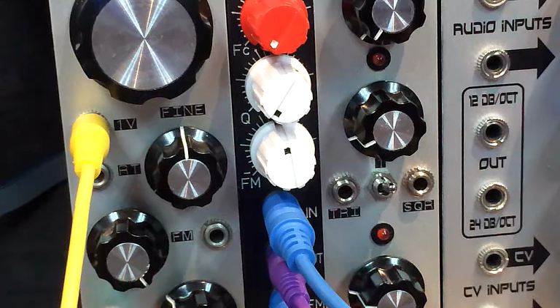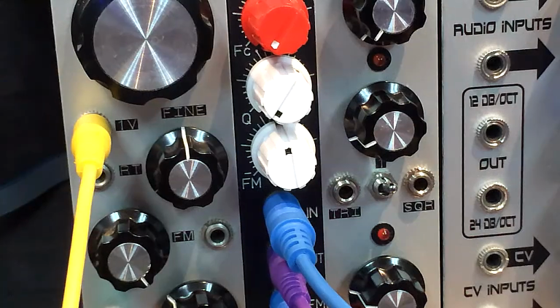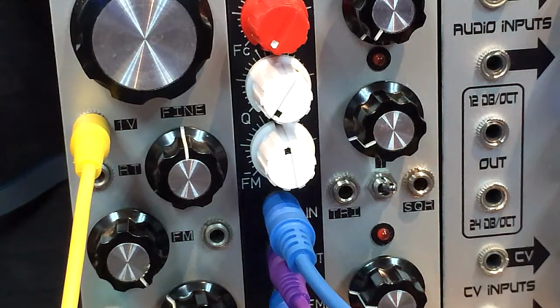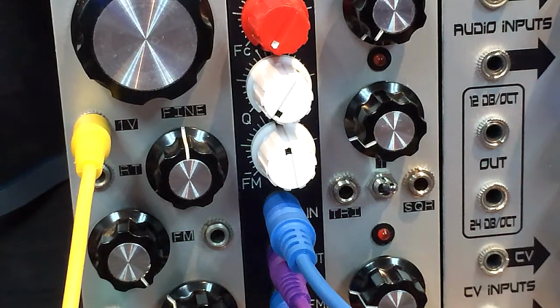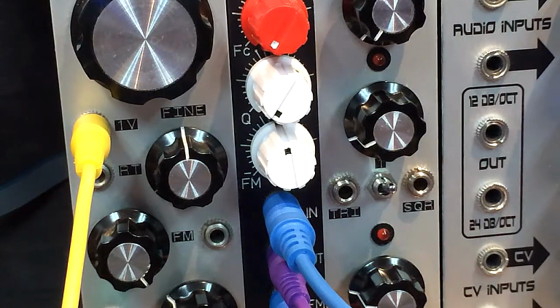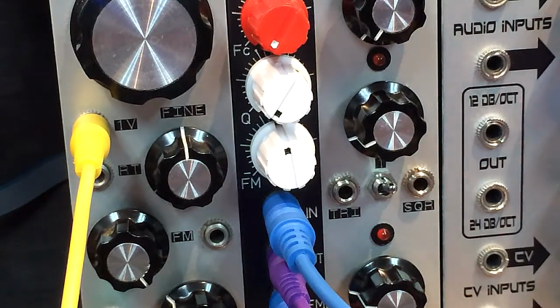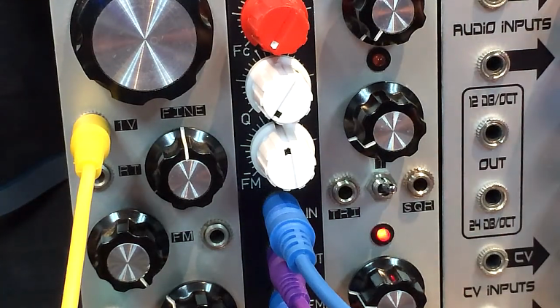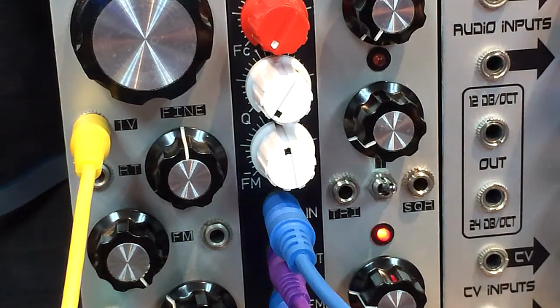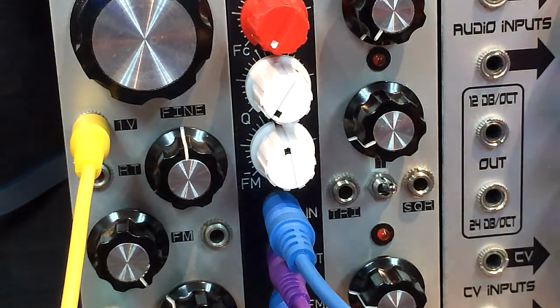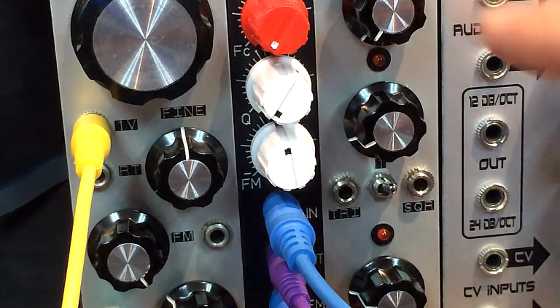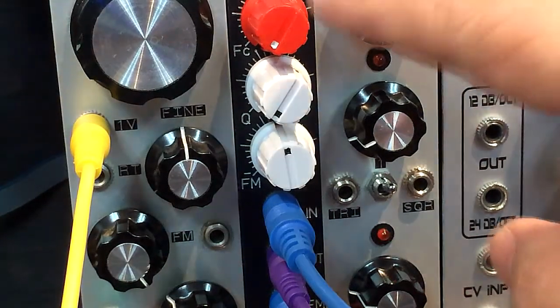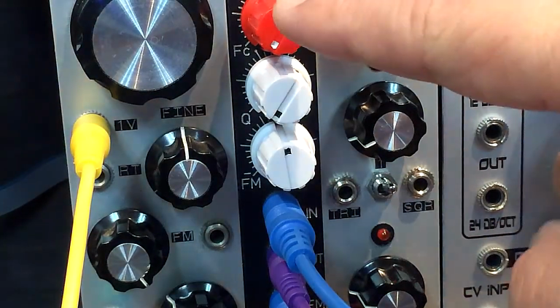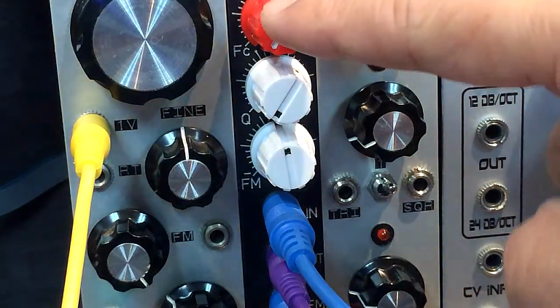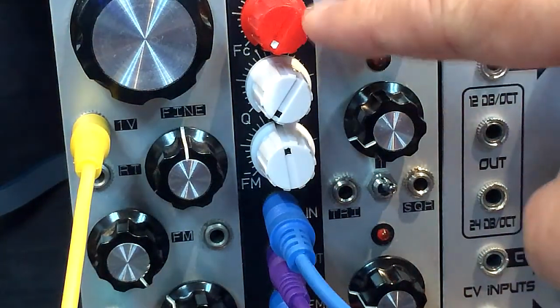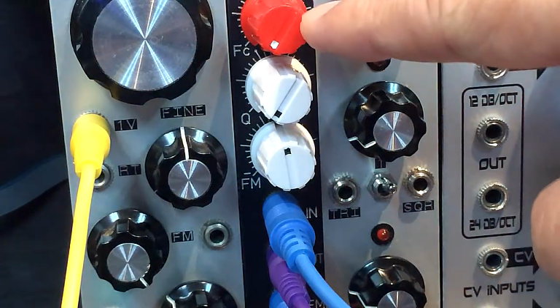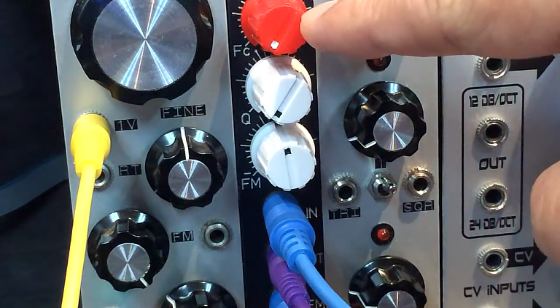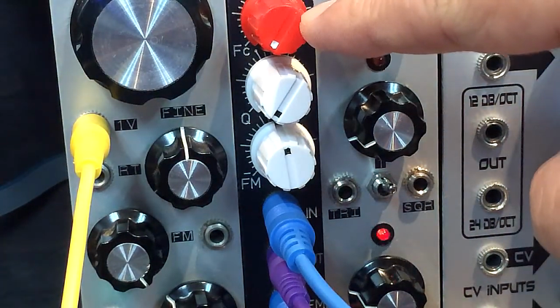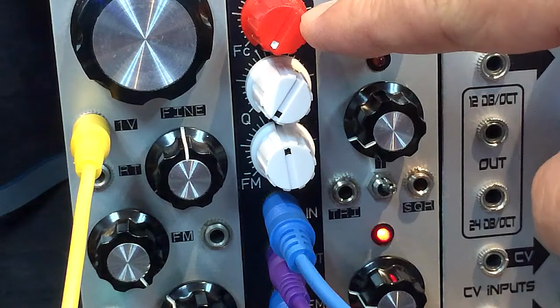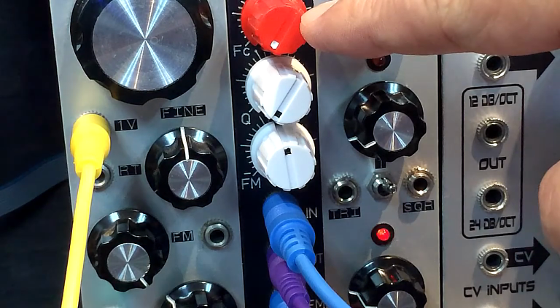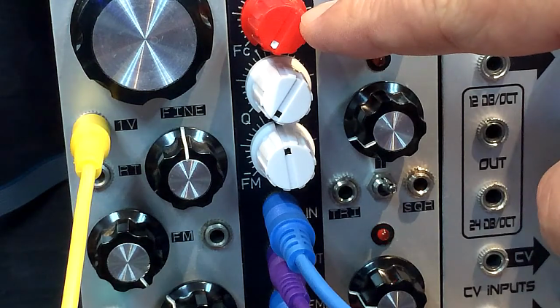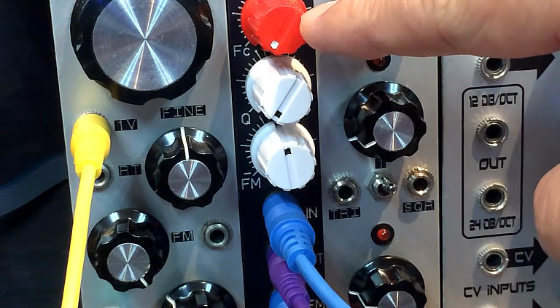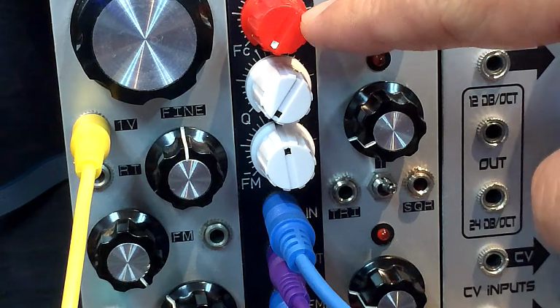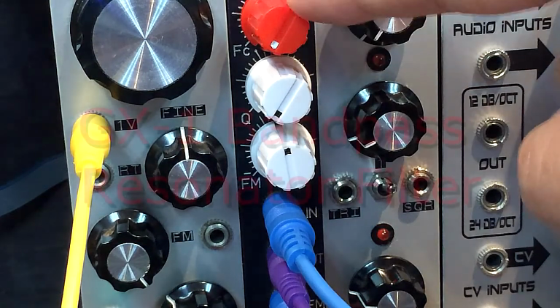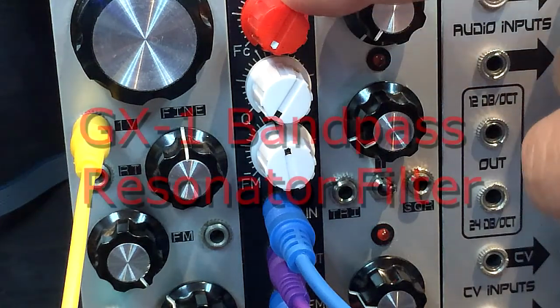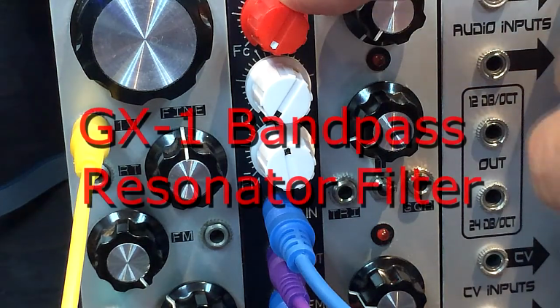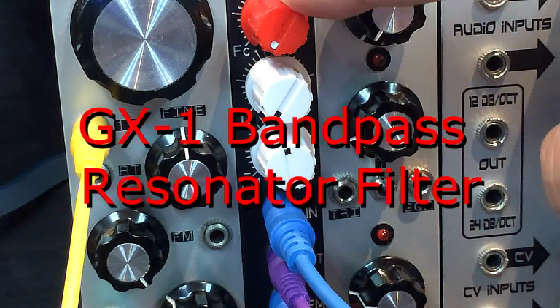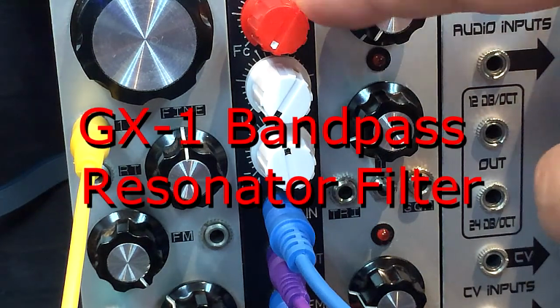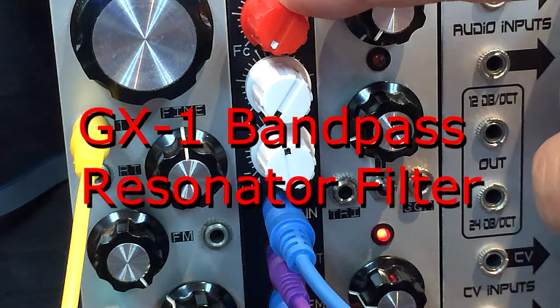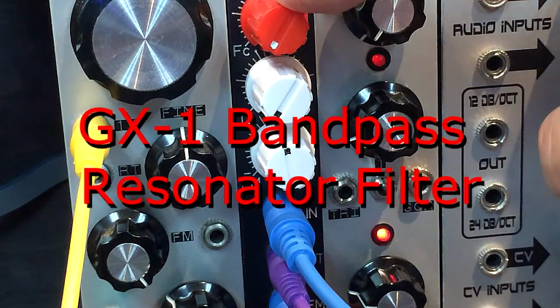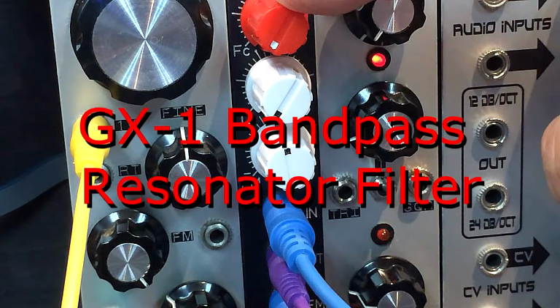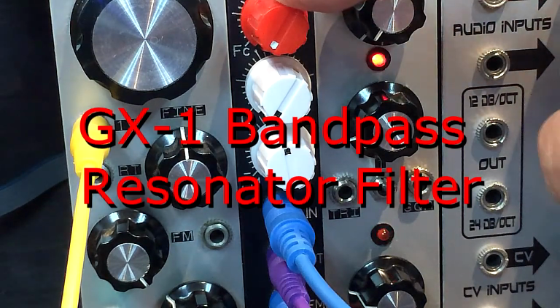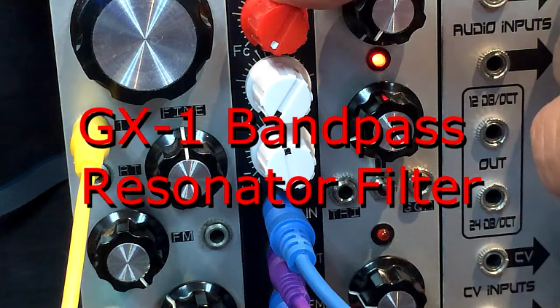Hello there, this is a demo for this new build that I just done, the GX1 resonator filter.